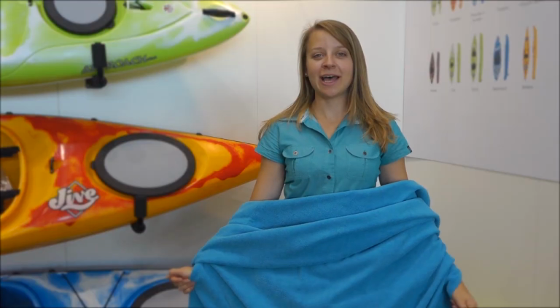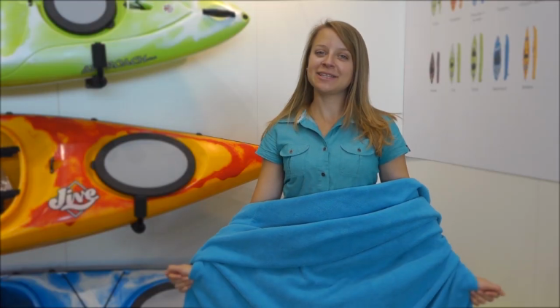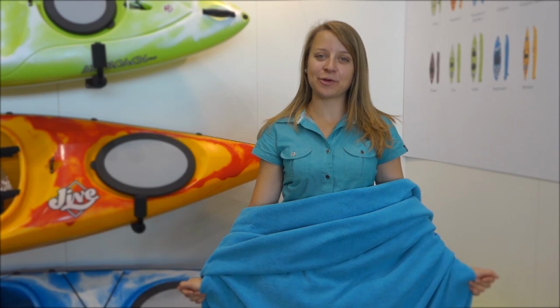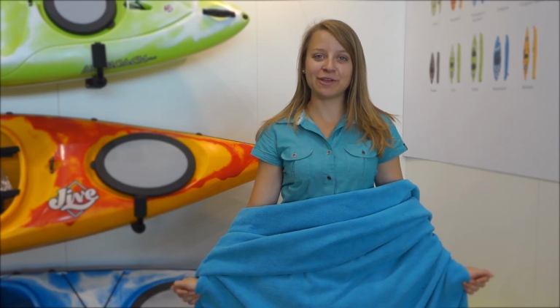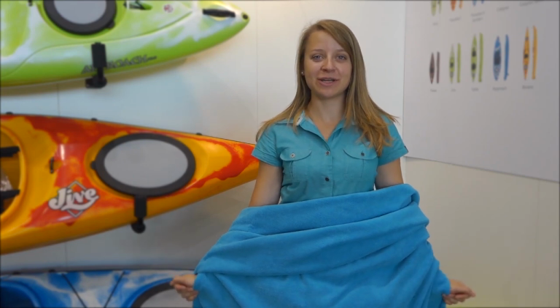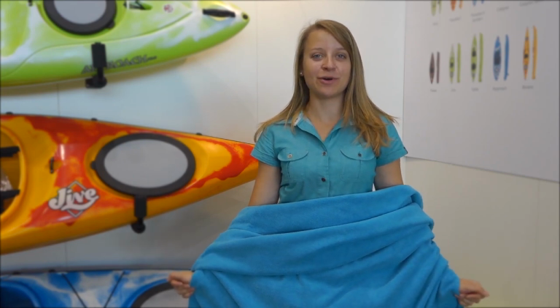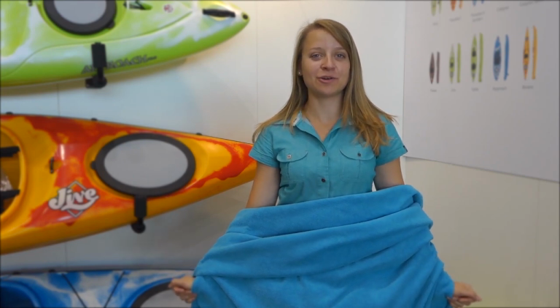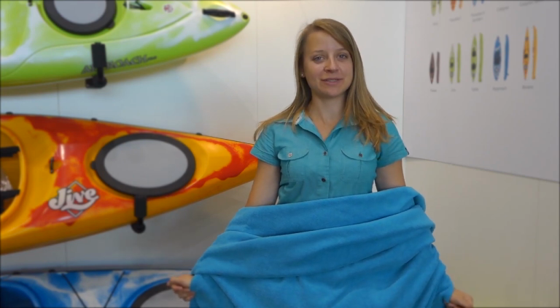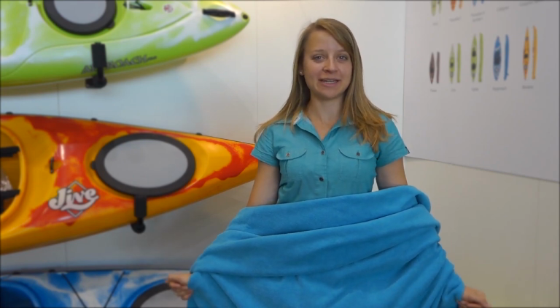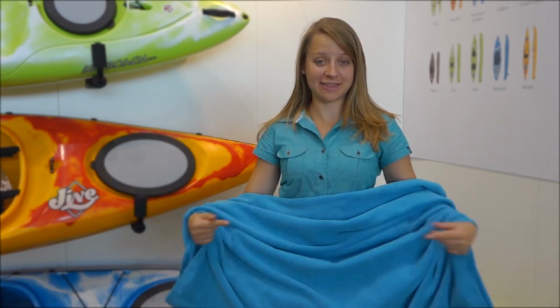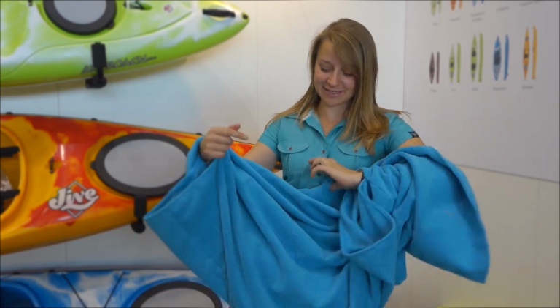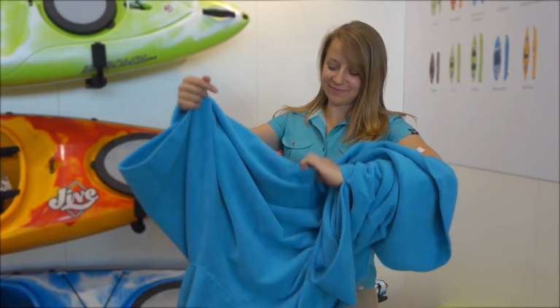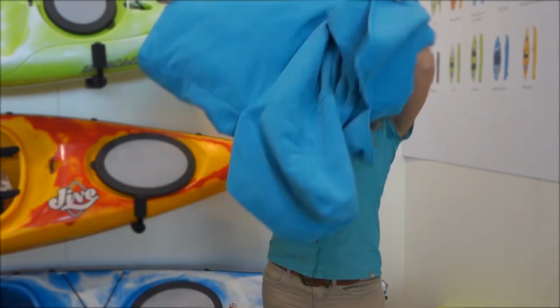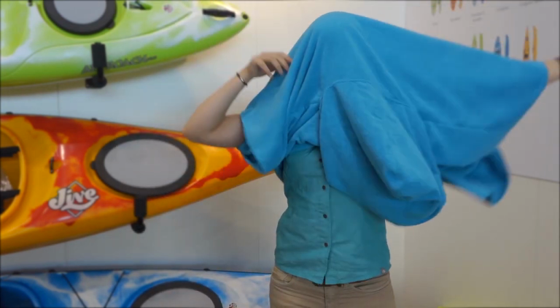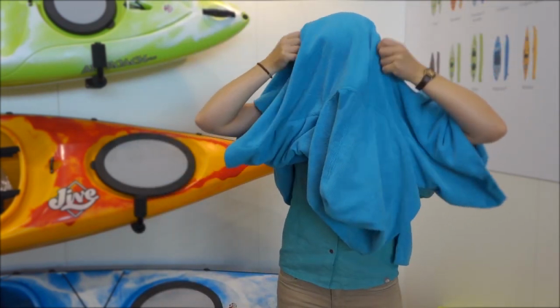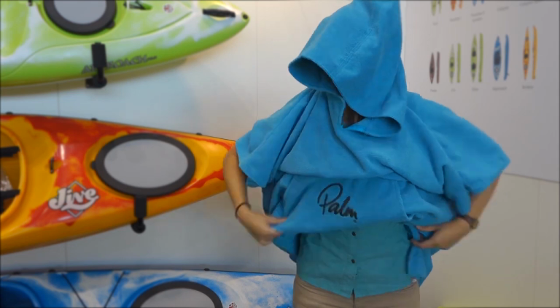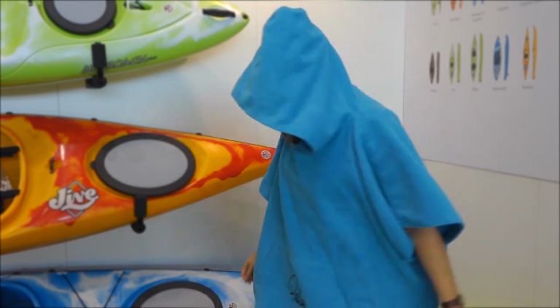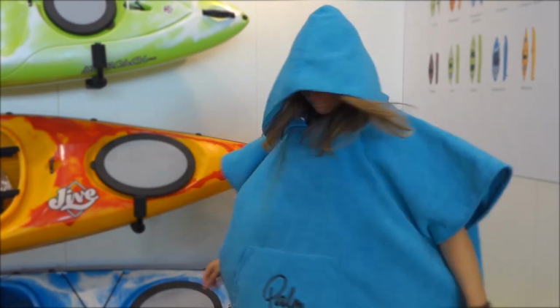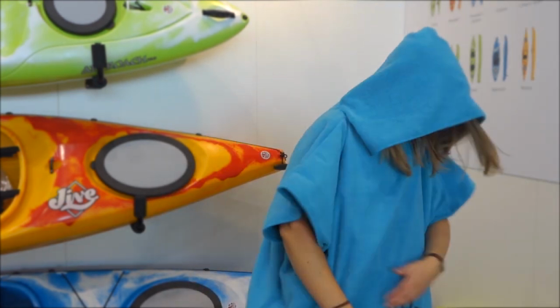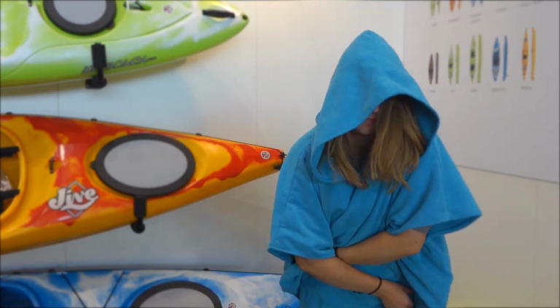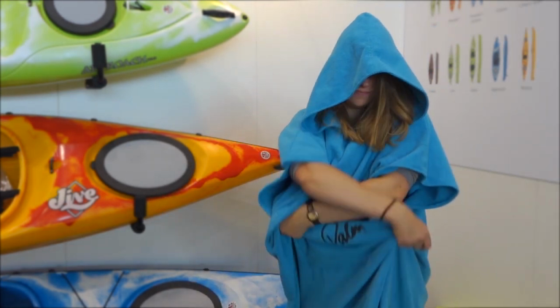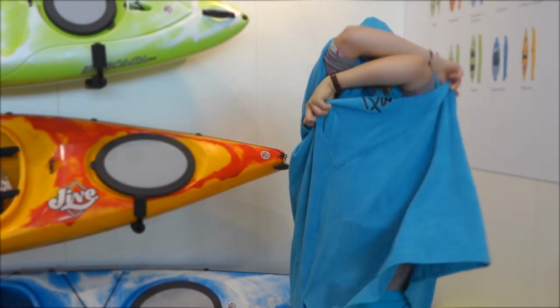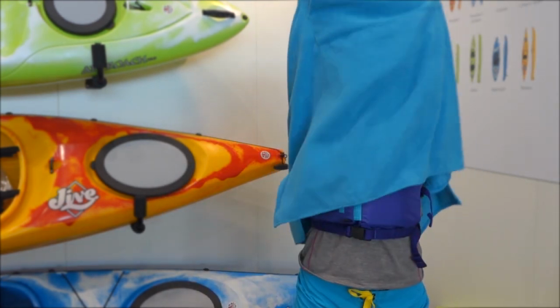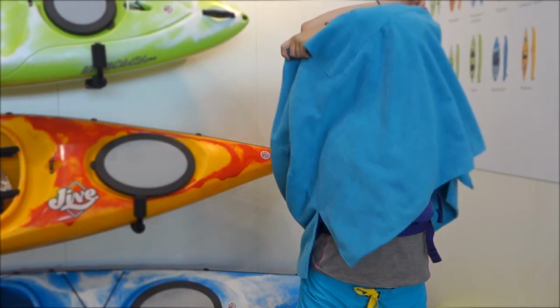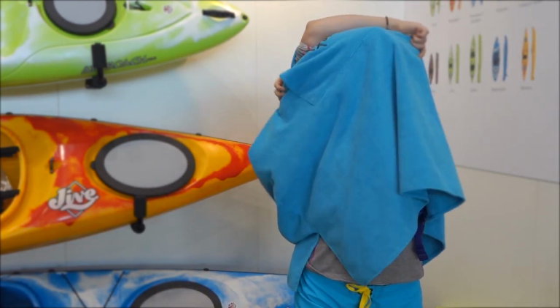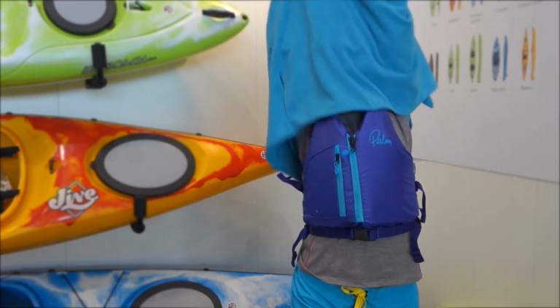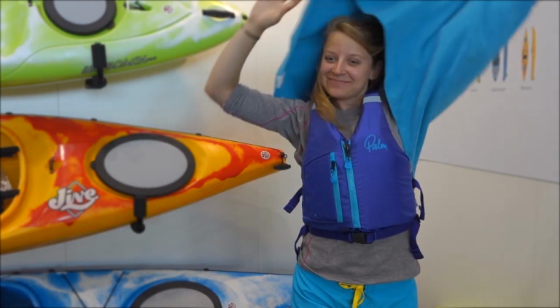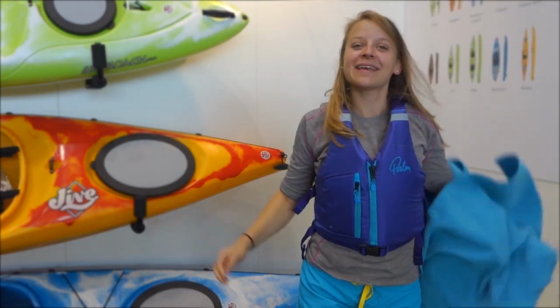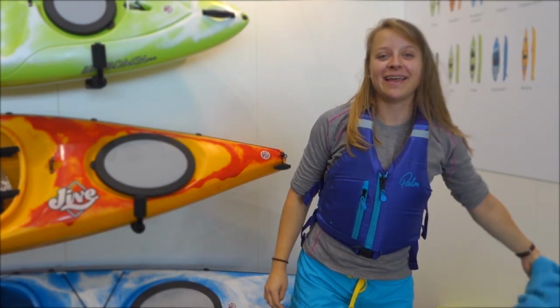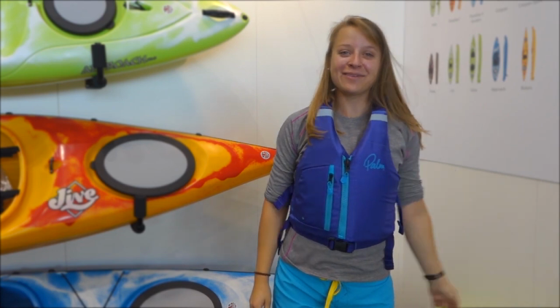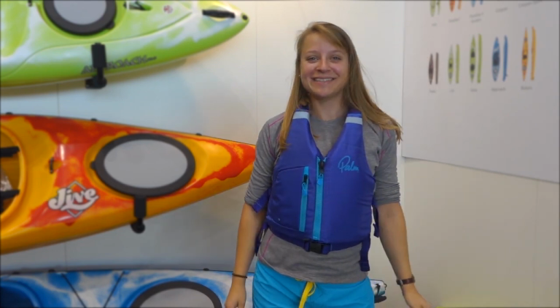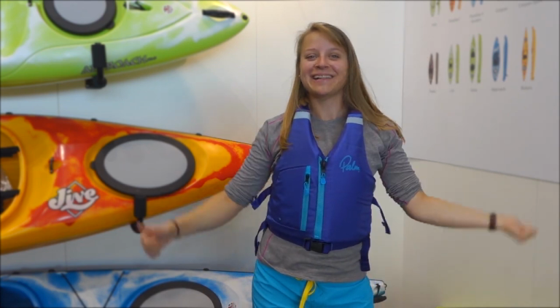Hi, I'm Lisa. My favorite product is the Poncho because I get in it like this, and I come out ready to paddle.